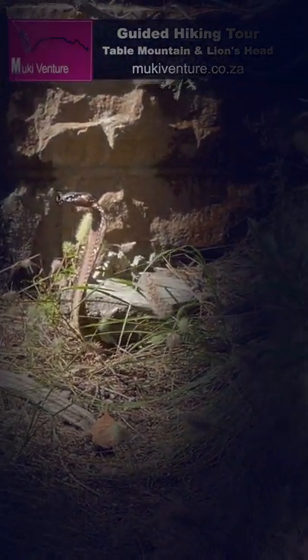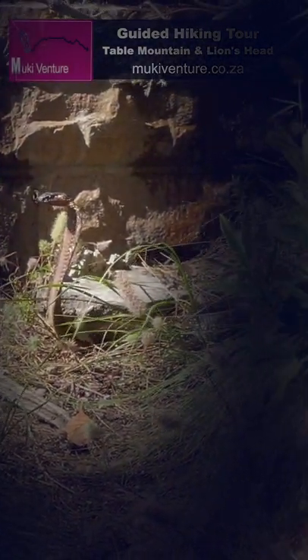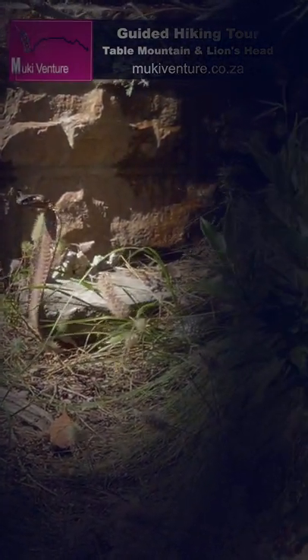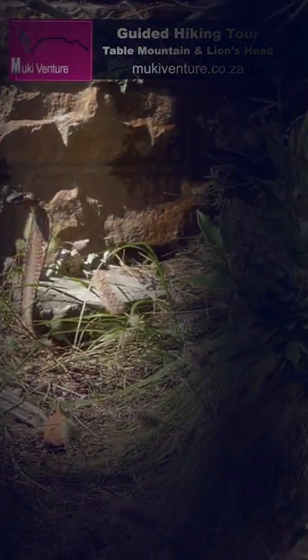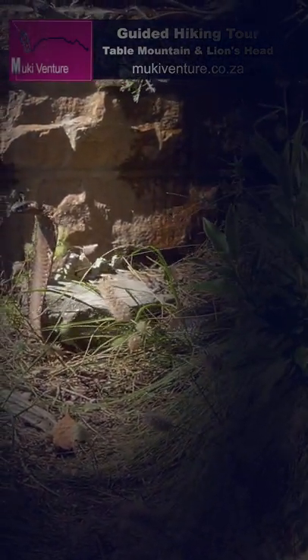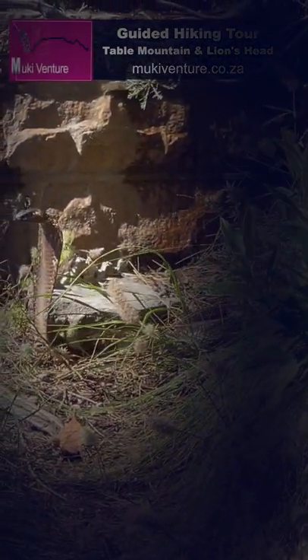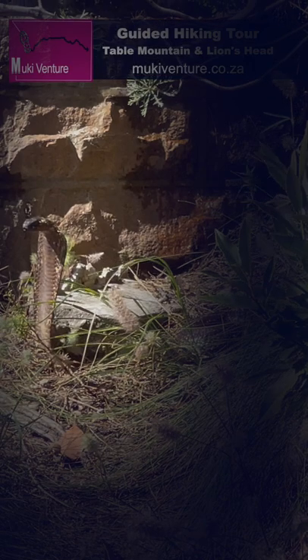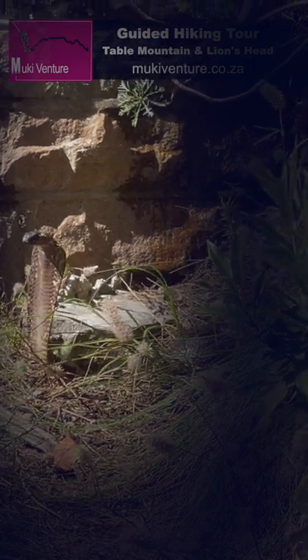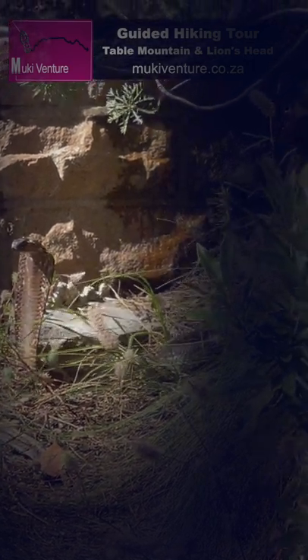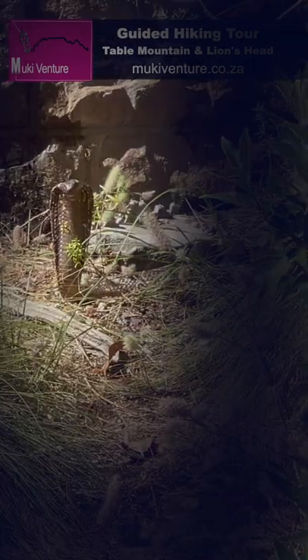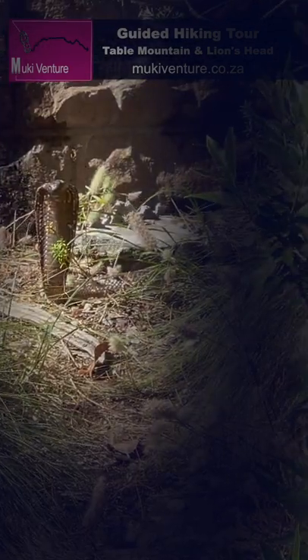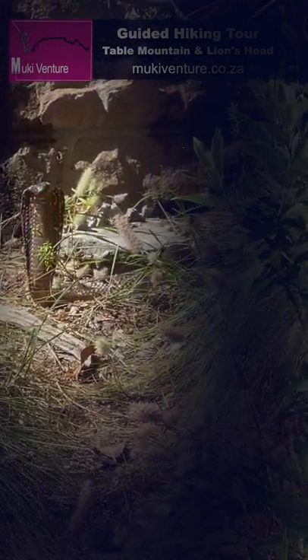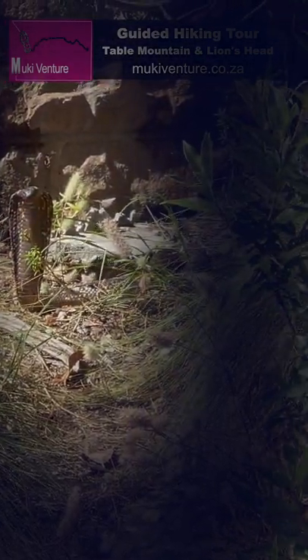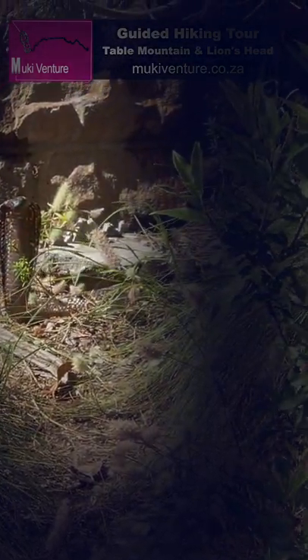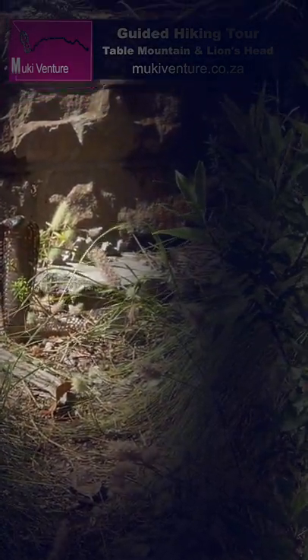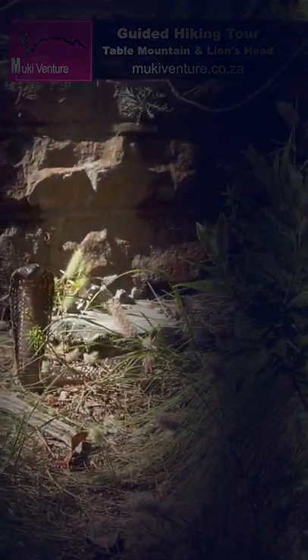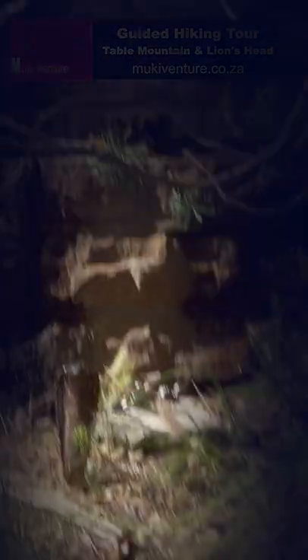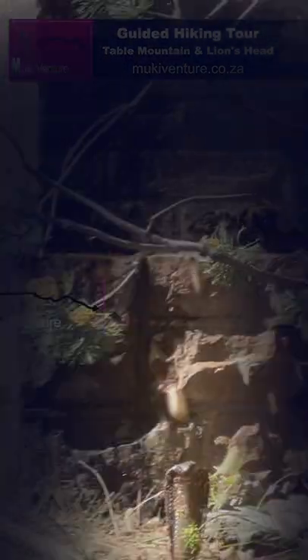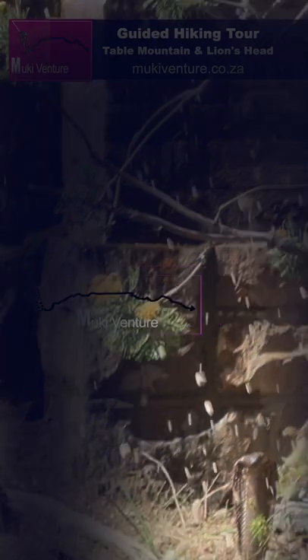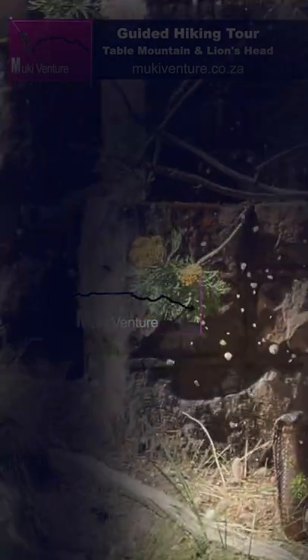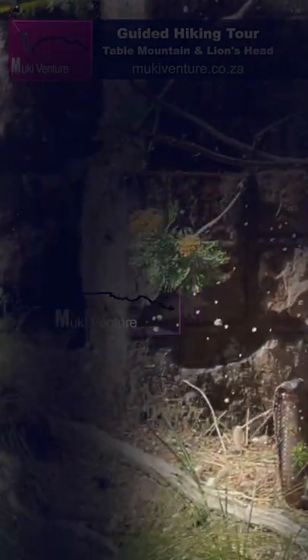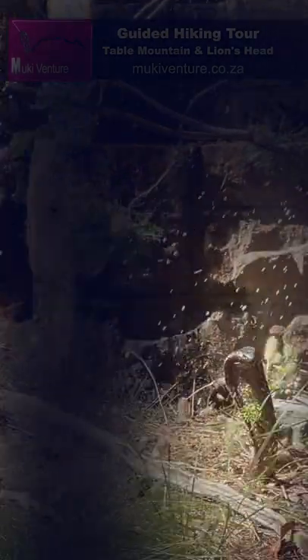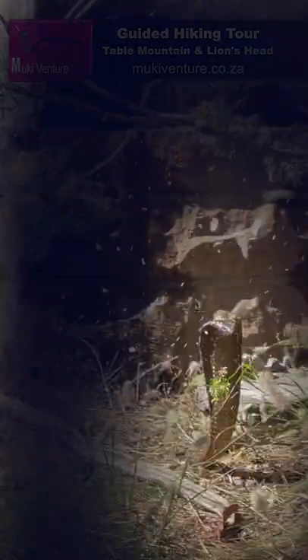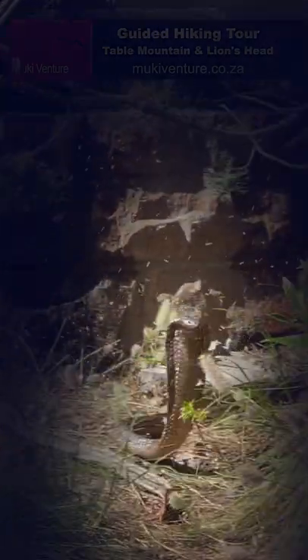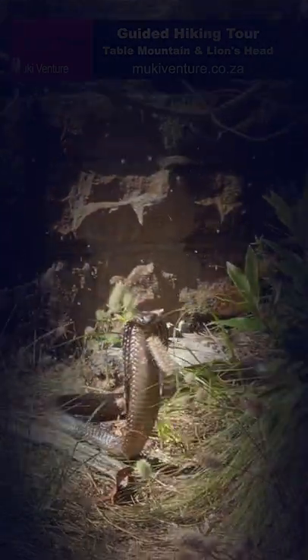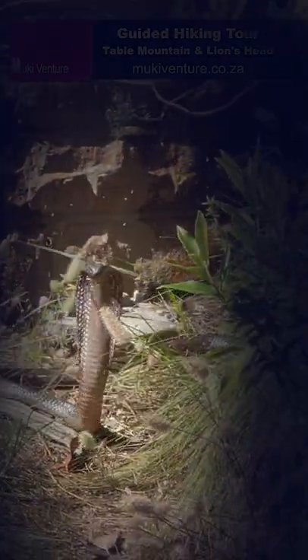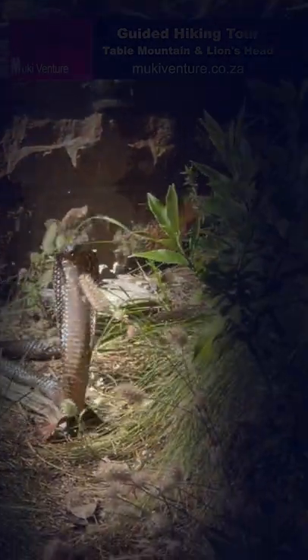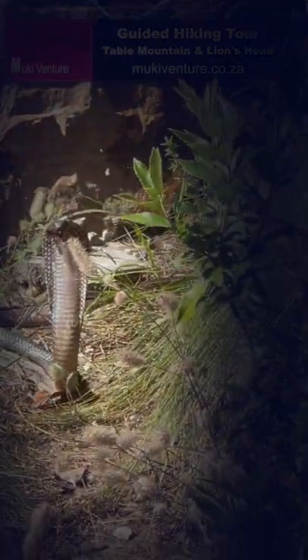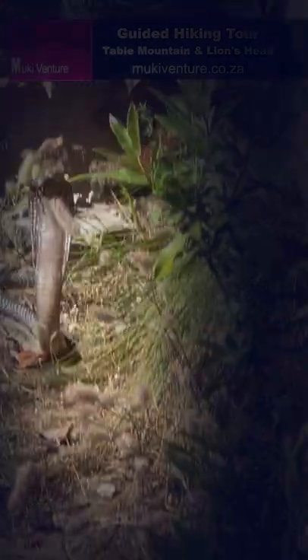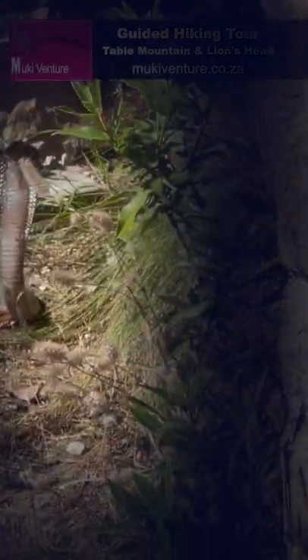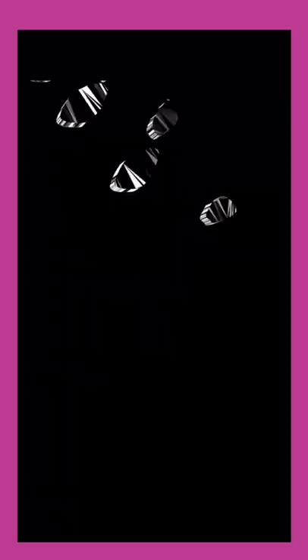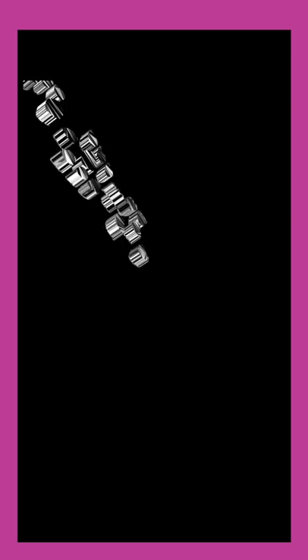The snake's color varies from brown to black, and sometimes even yellowish-green shades are seen. They are fast and agile, but they don't want to bite you unless they feel threatened. The best way to avoid being bitten is to stay away from them altogether.